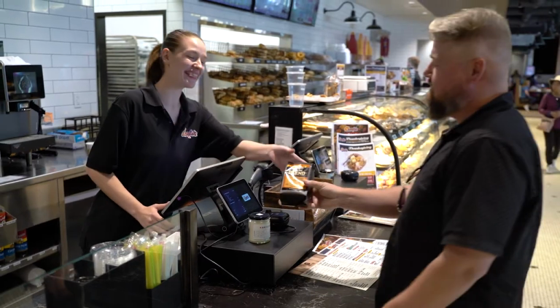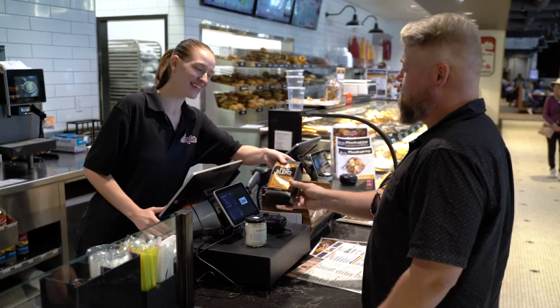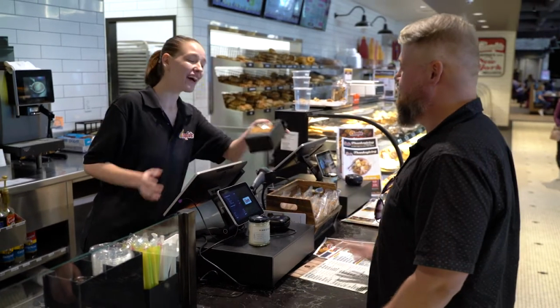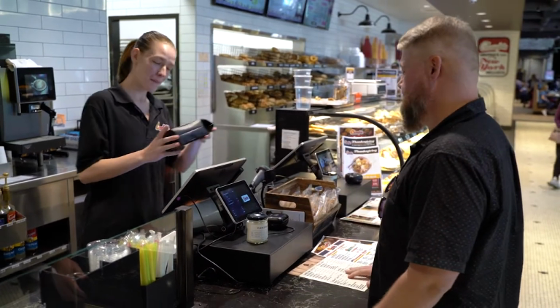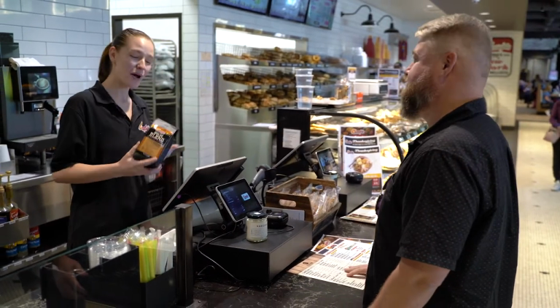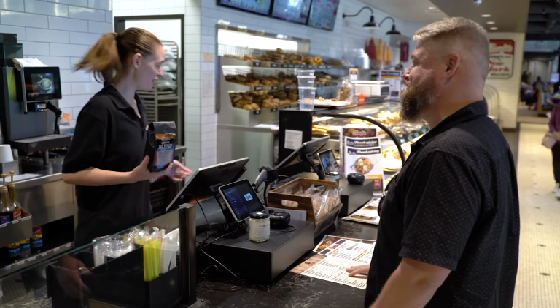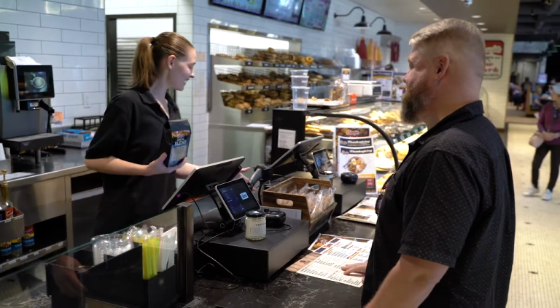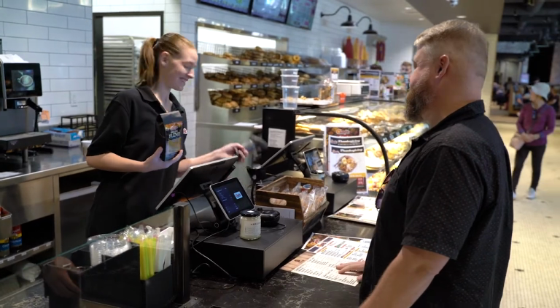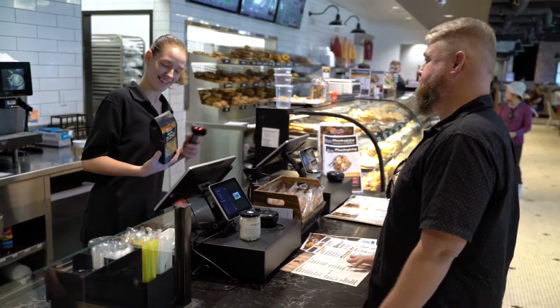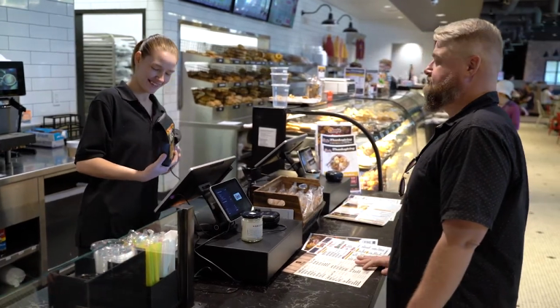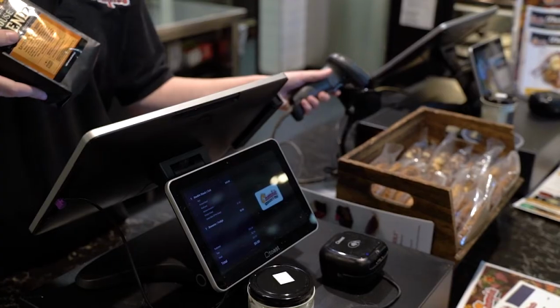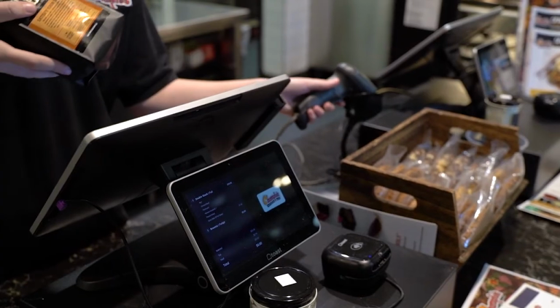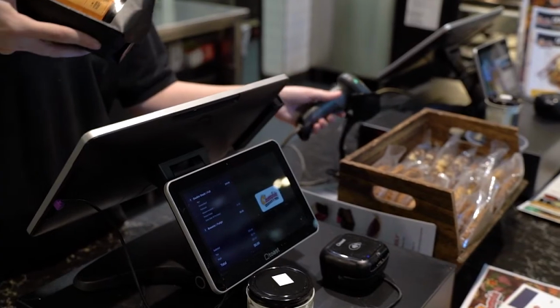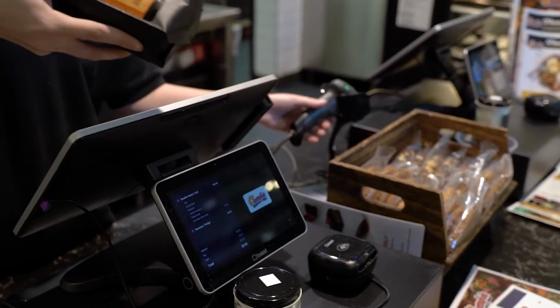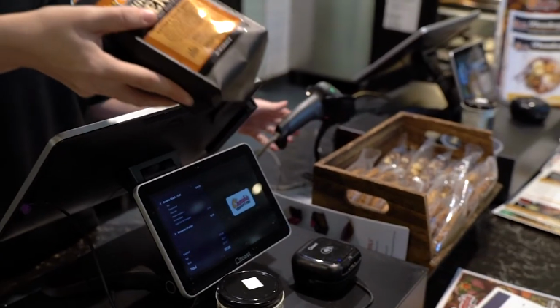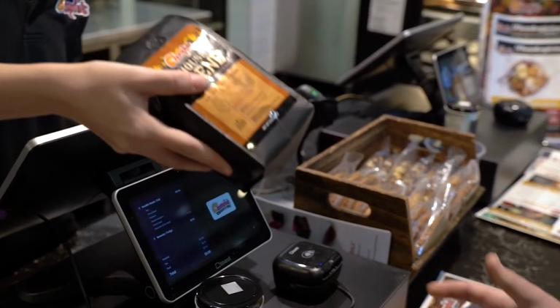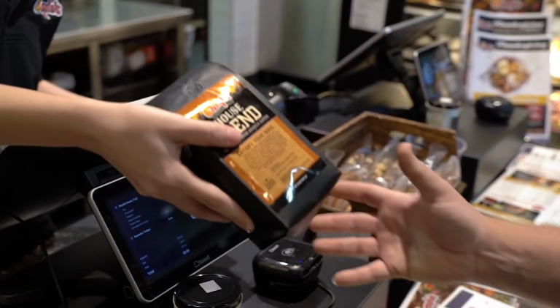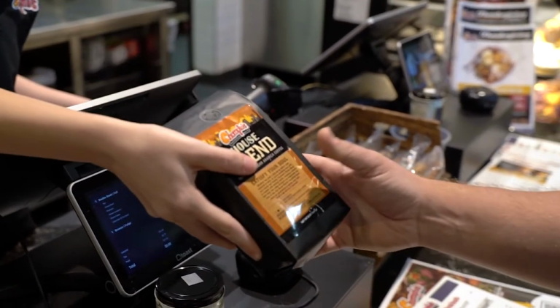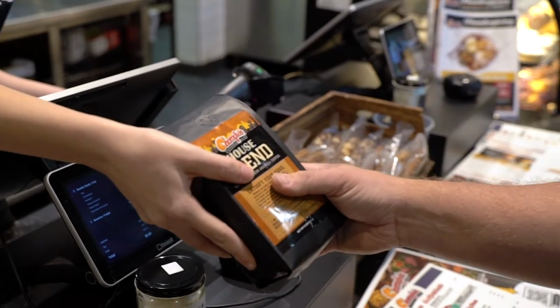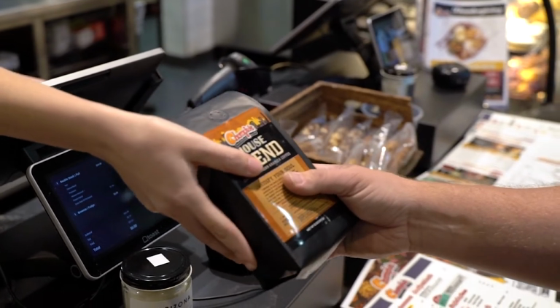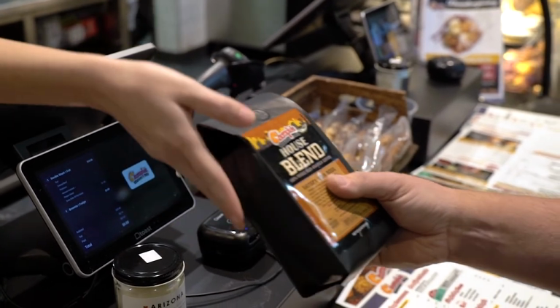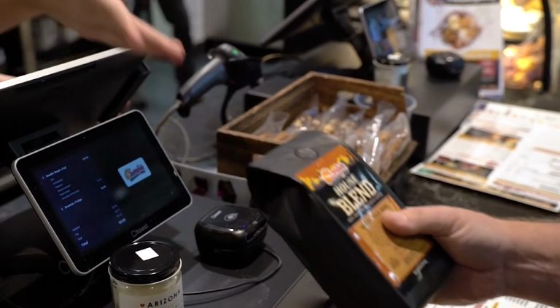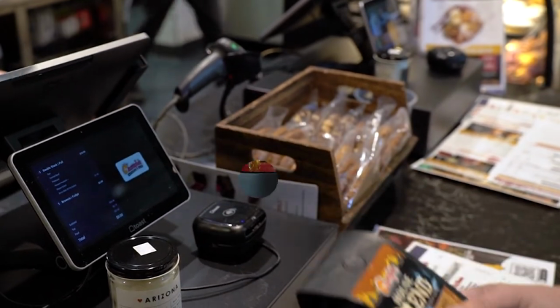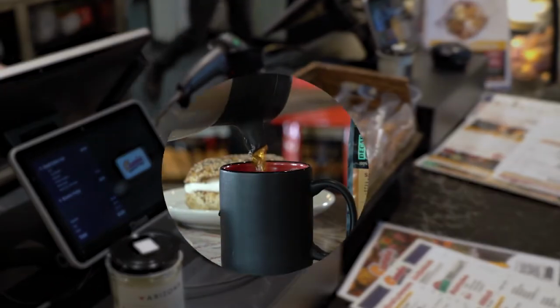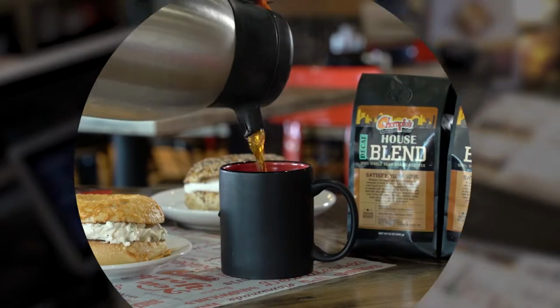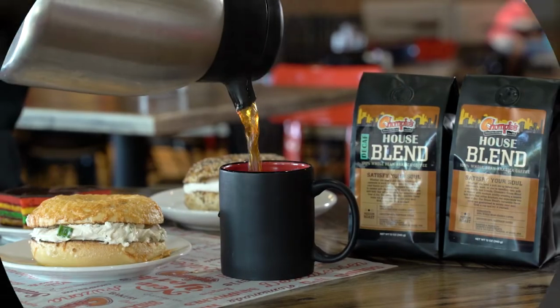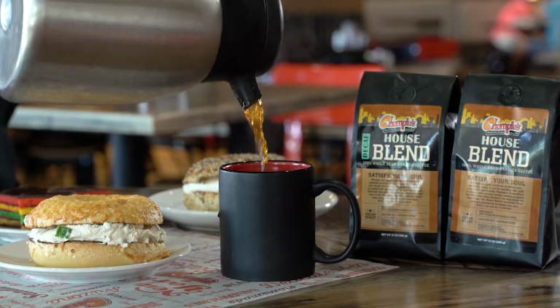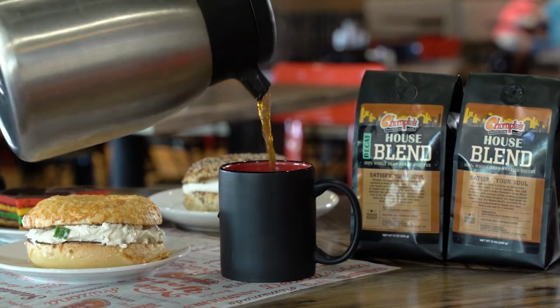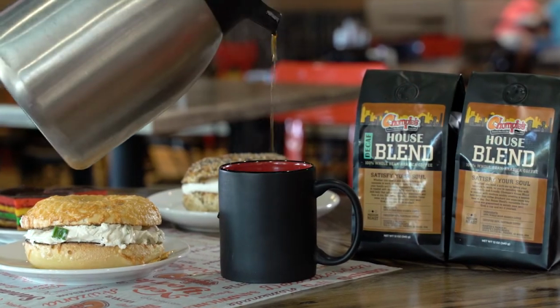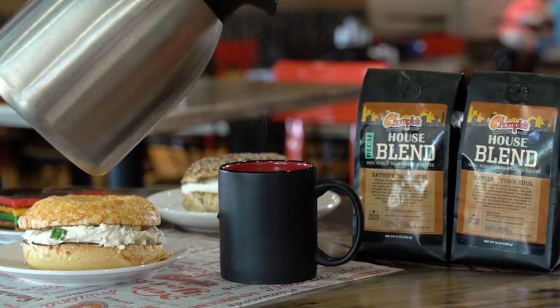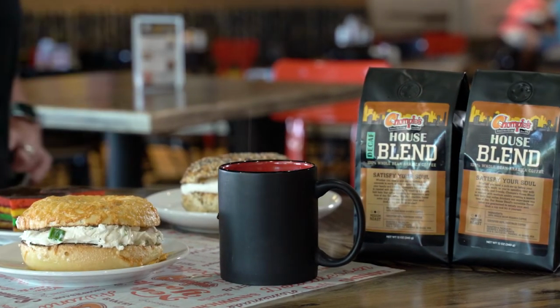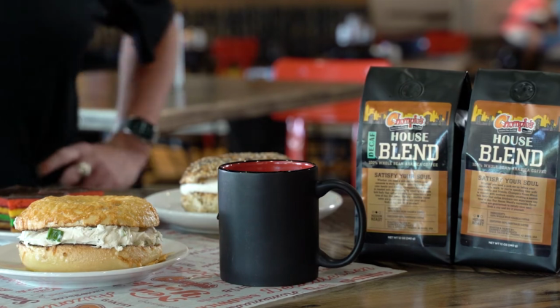Customers really take a liking to the fact that we're roasting our coffee on-site in-house. It's always going to be a fresh cup of coffee and really consistent every time they come in, so they really seem to enjoy that. We're really making the best quality coffee out there.